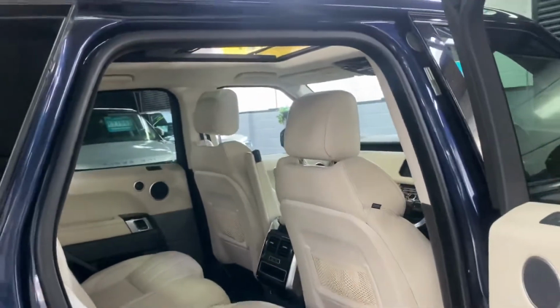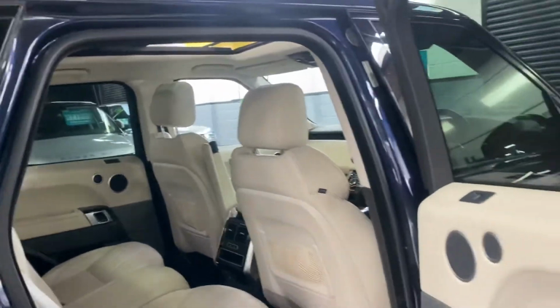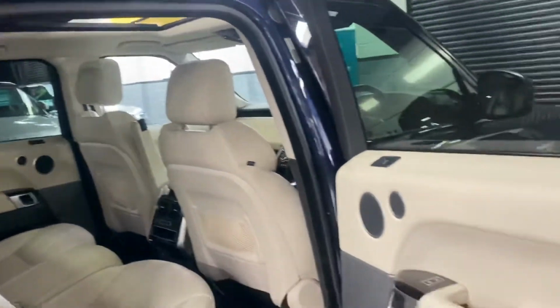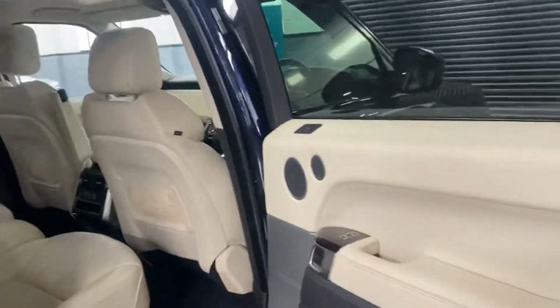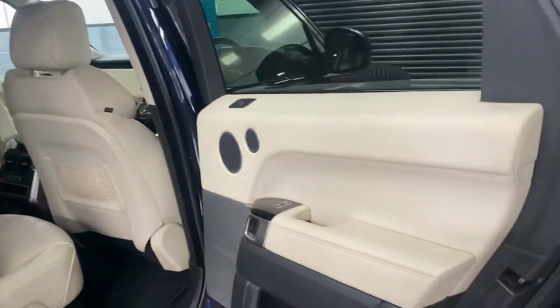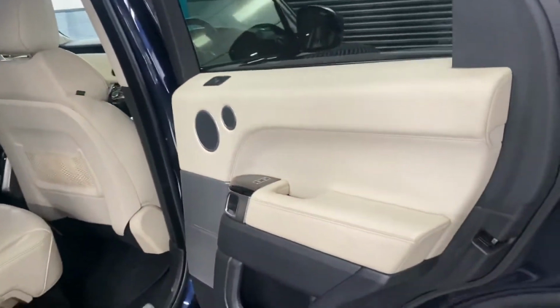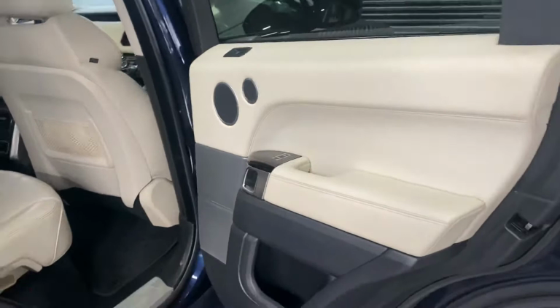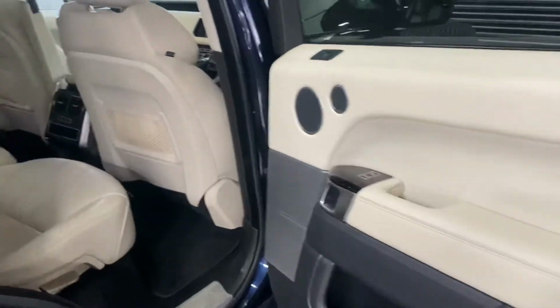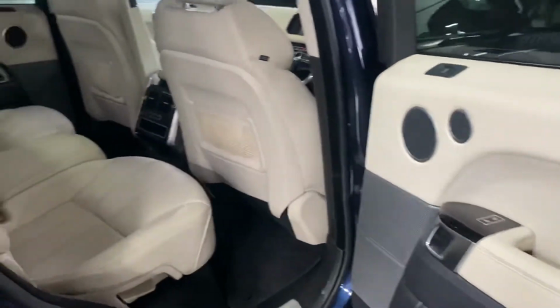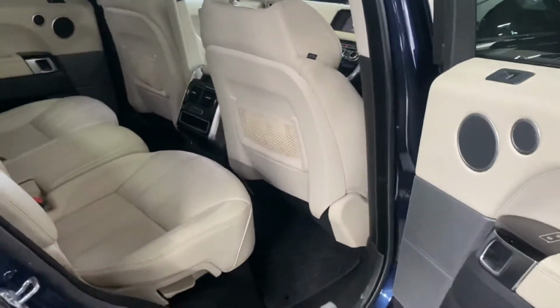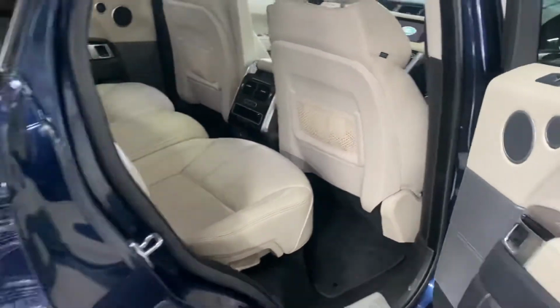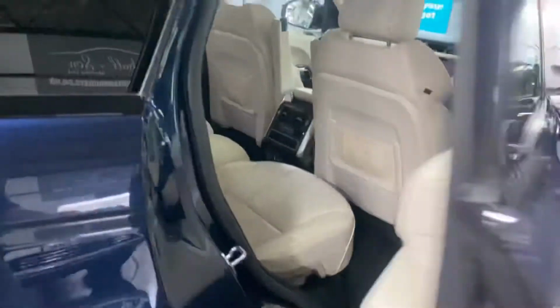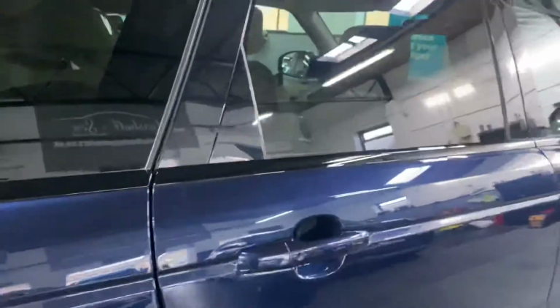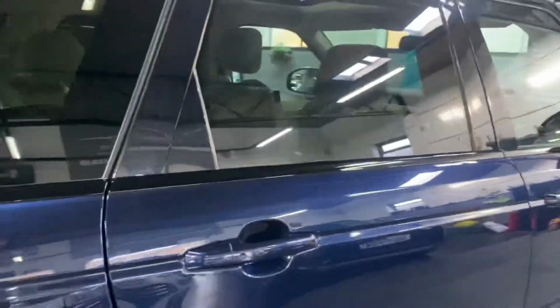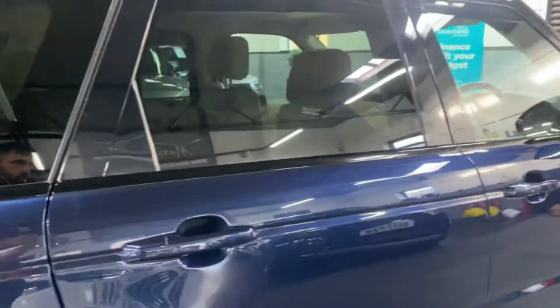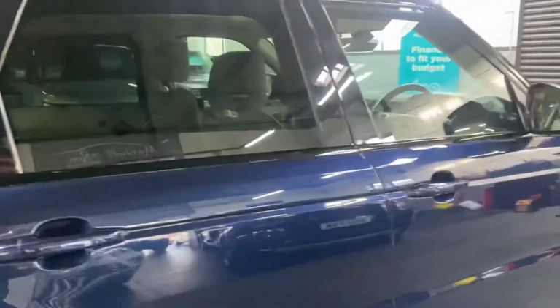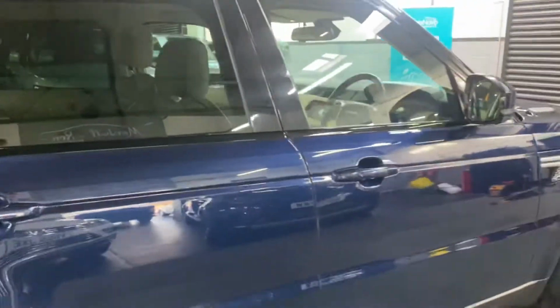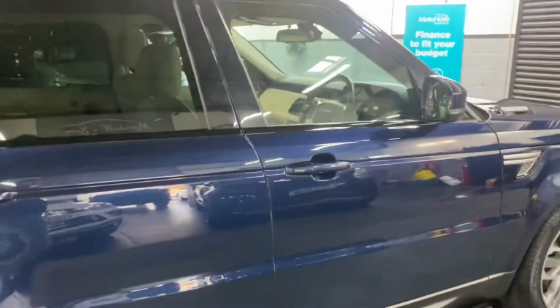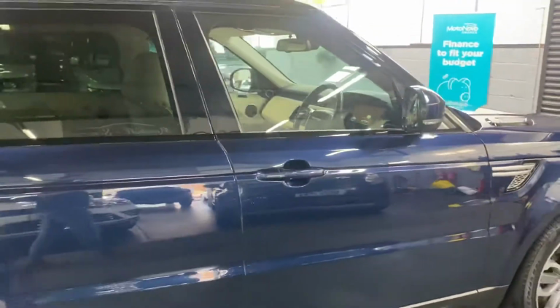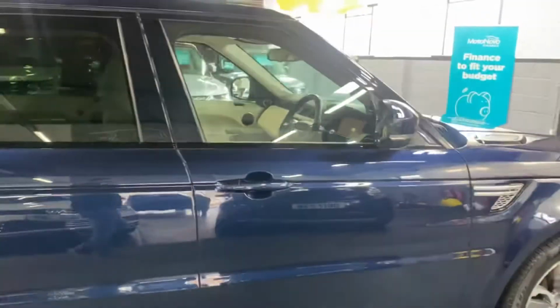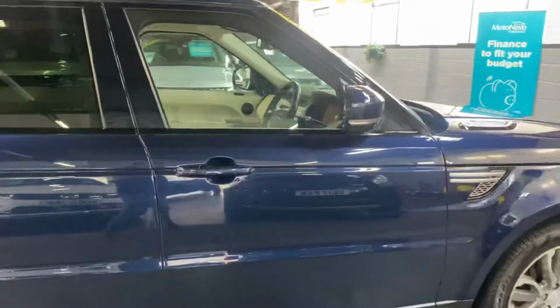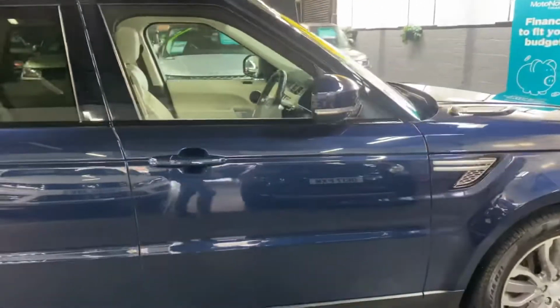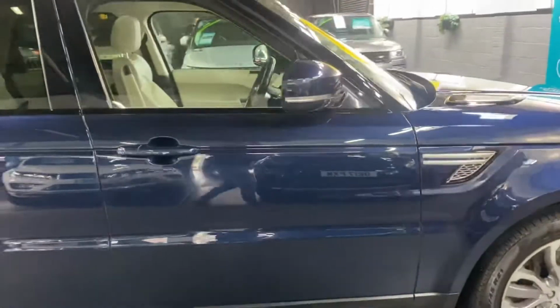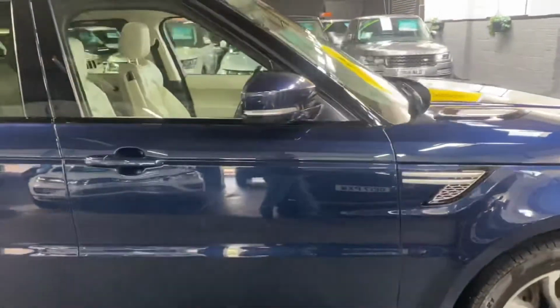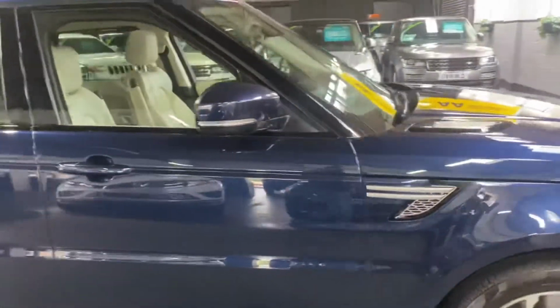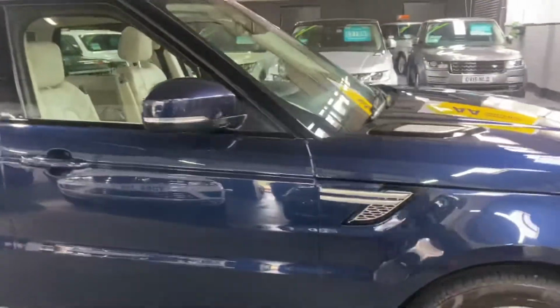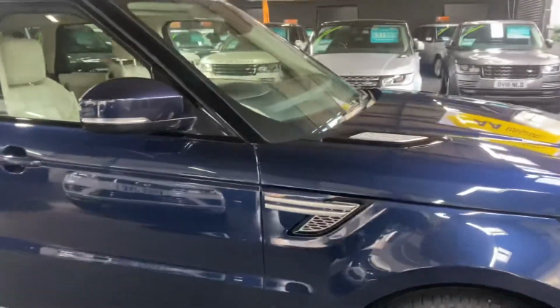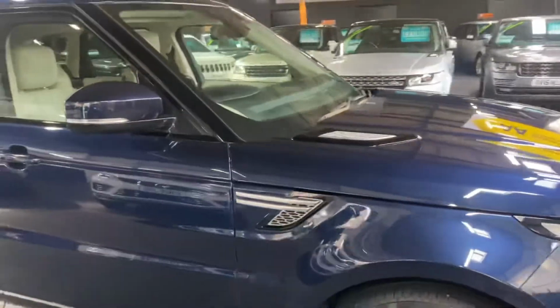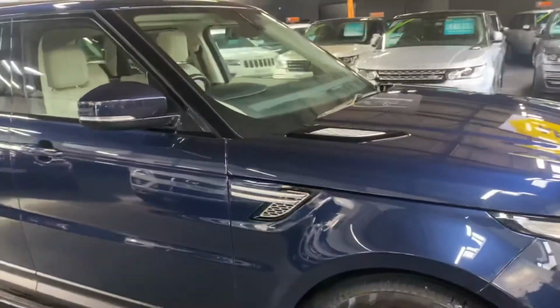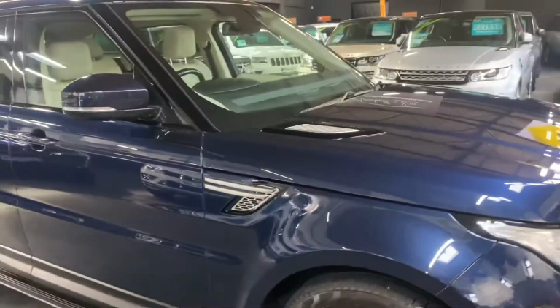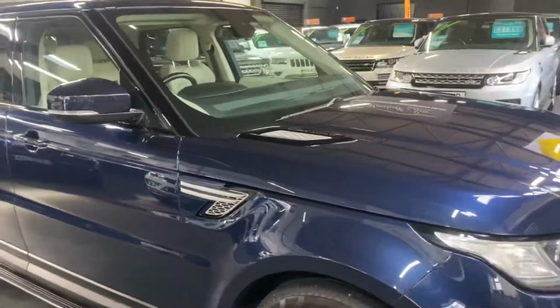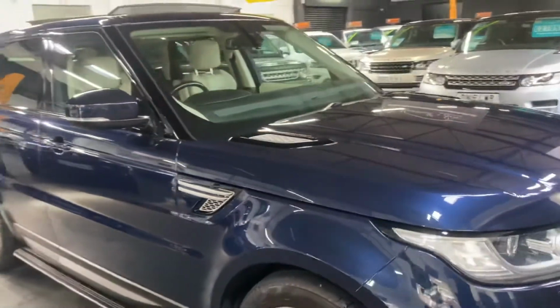I've taken 30-plus pictures — I think nearly 40 pictures of this one — so hopefully those combined with this video will give you an insight into just how genuinely lovely condition it's in.